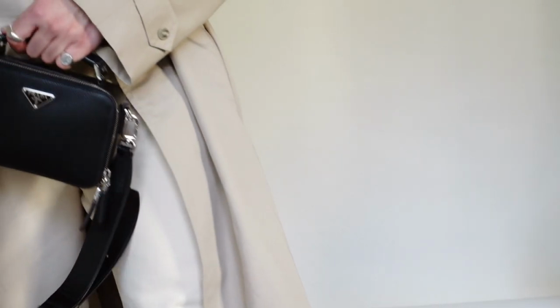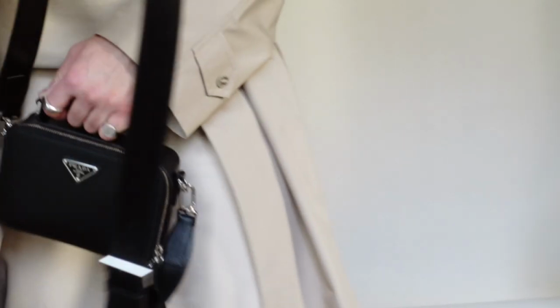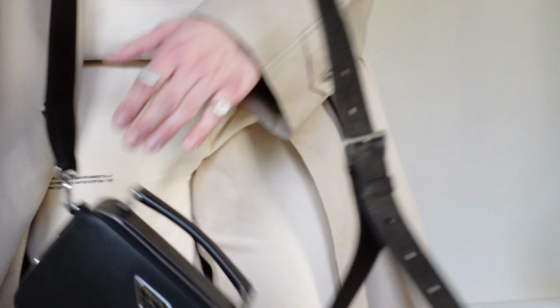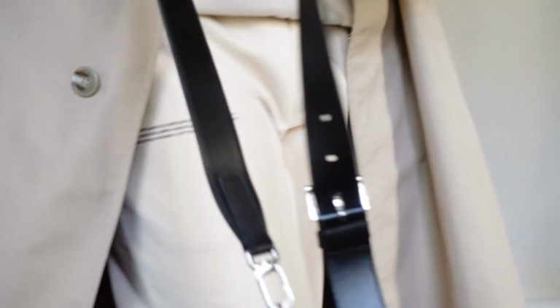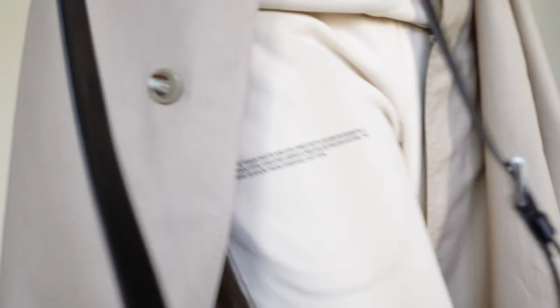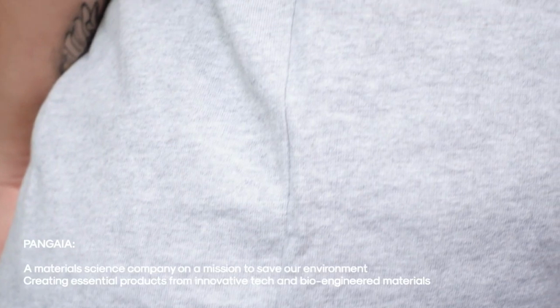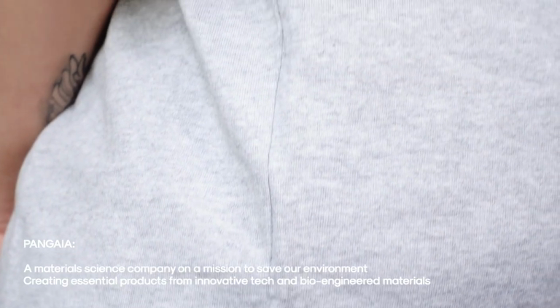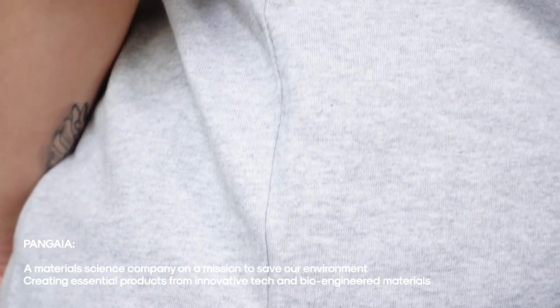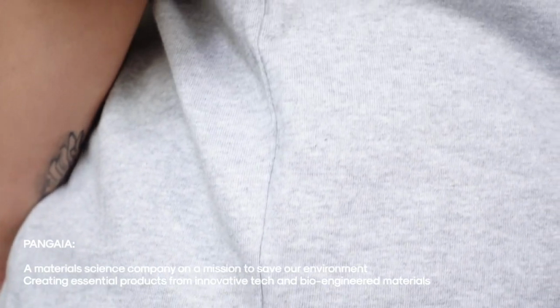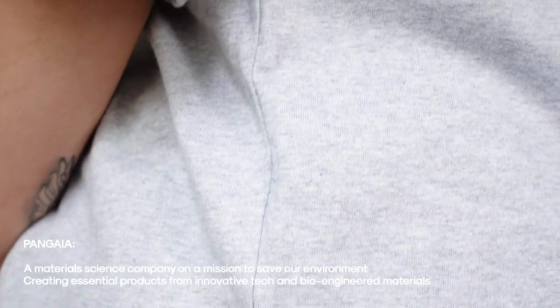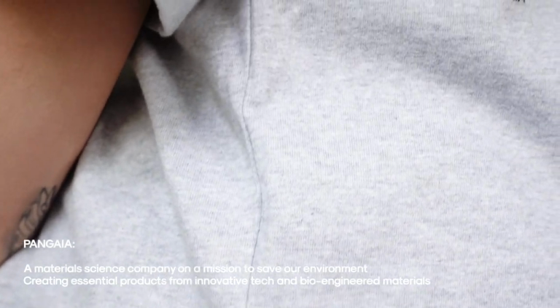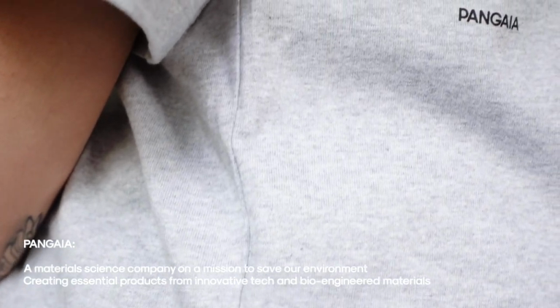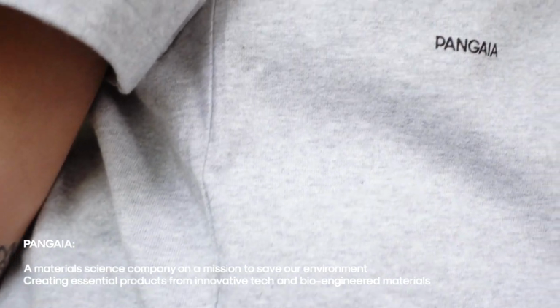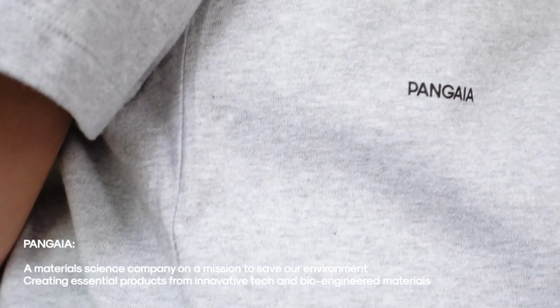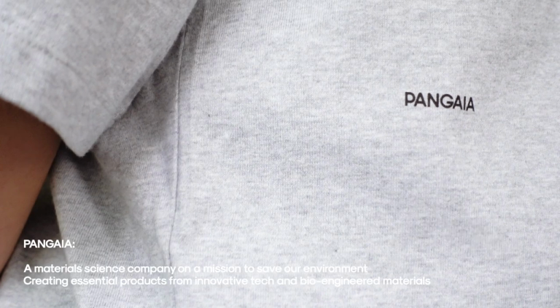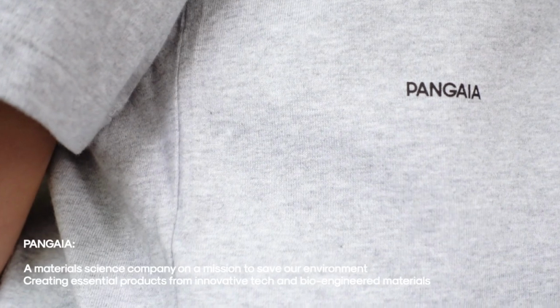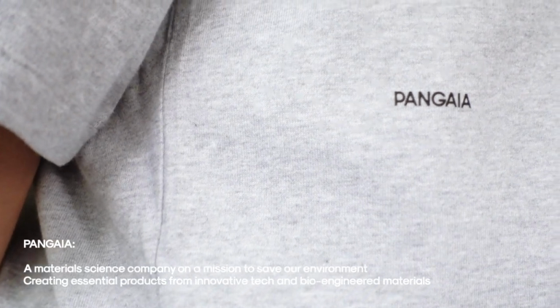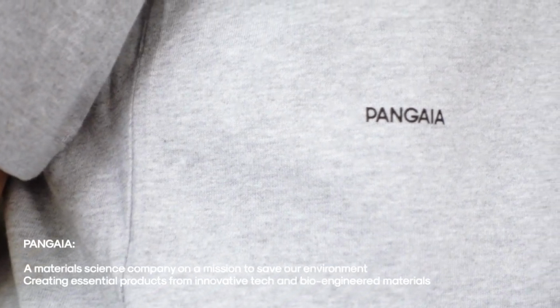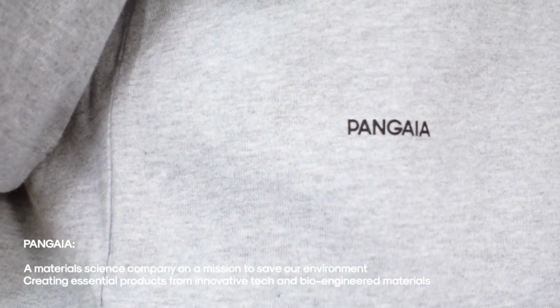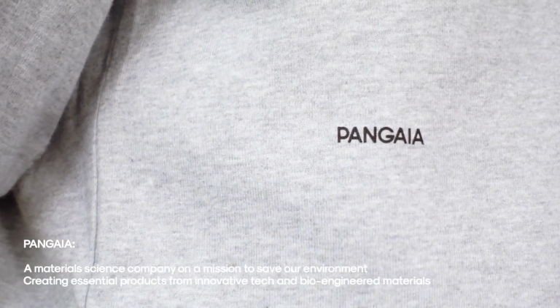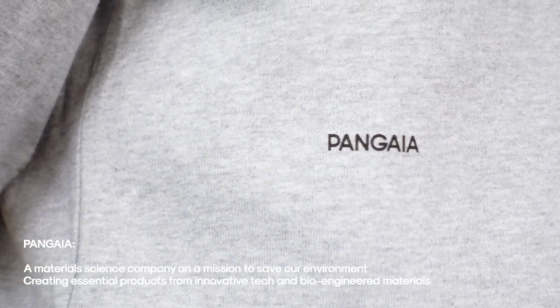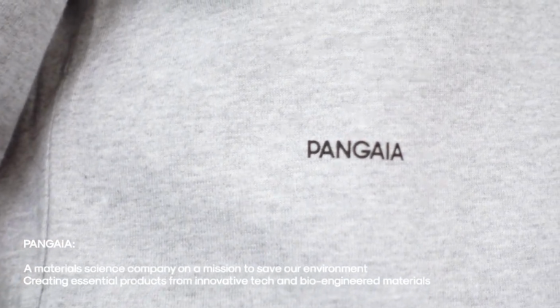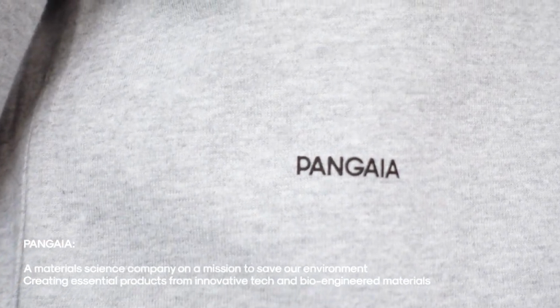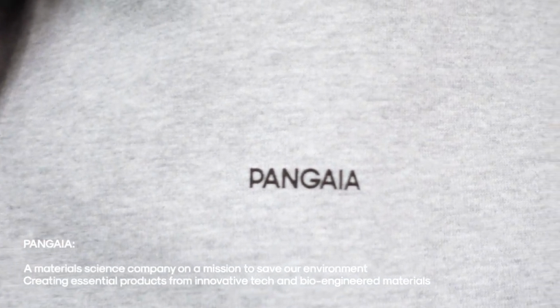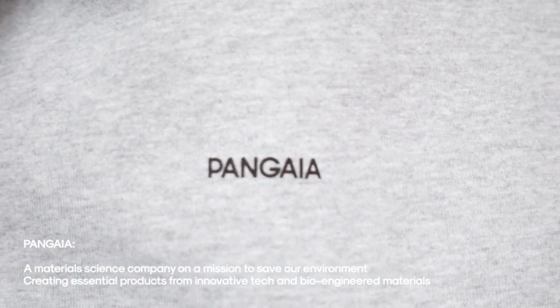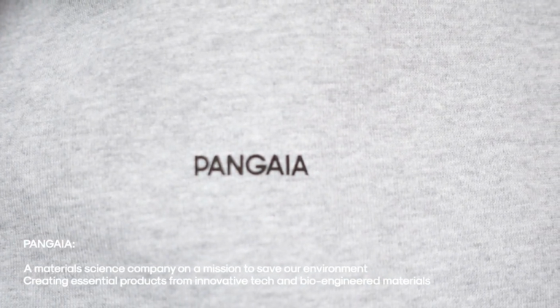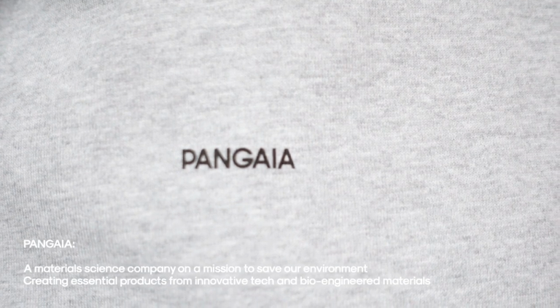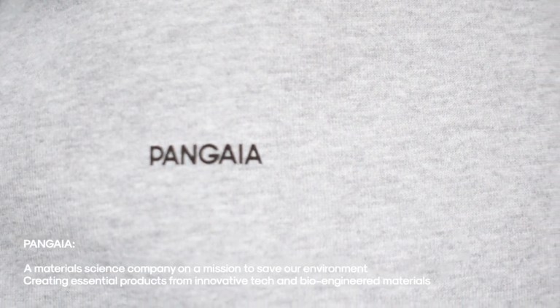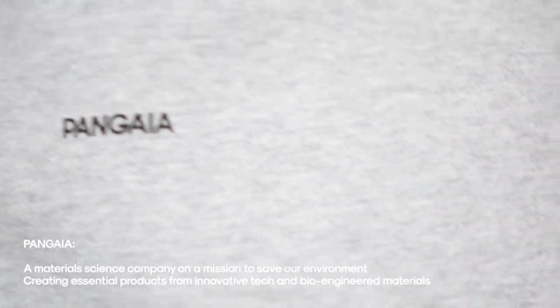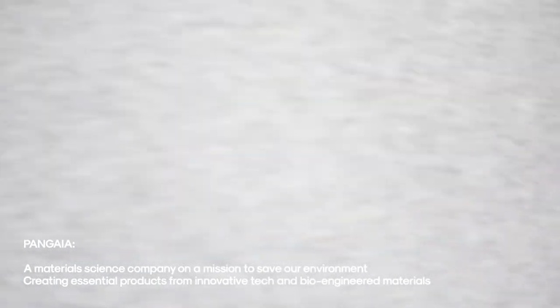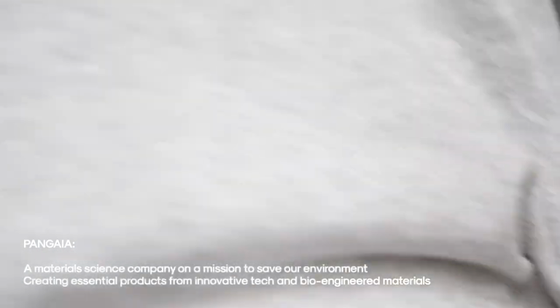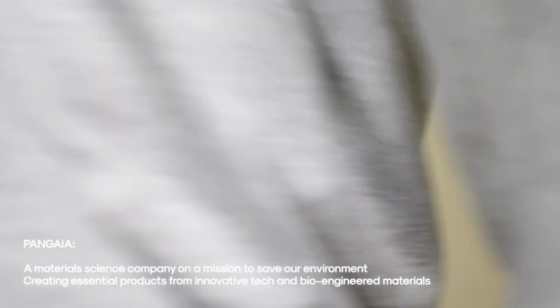I'll be sporting some of my favorite pieces from Pangaia and sharing more about the brand as the video goes on. If you folks love simple everyday cozy basics and are looking for some different ways to style them, this video is for you — sit back, relax, and let's get into it.